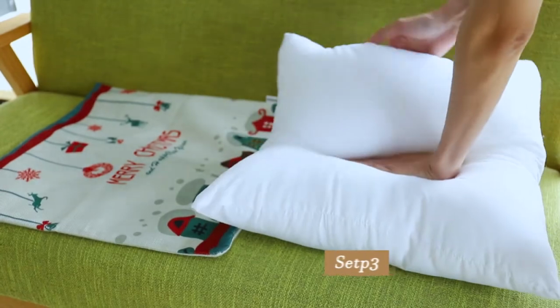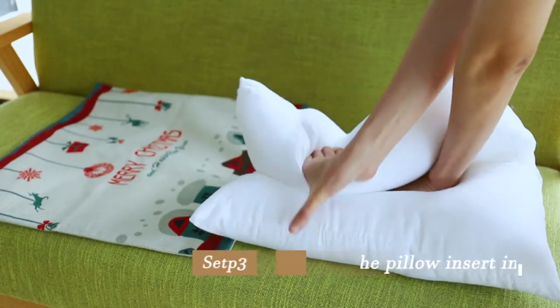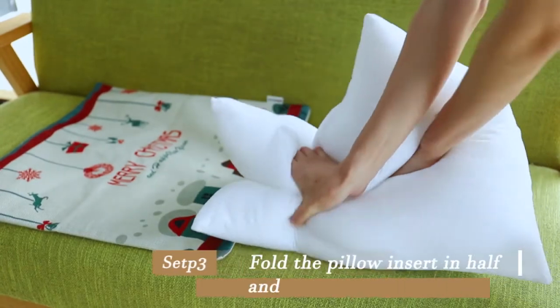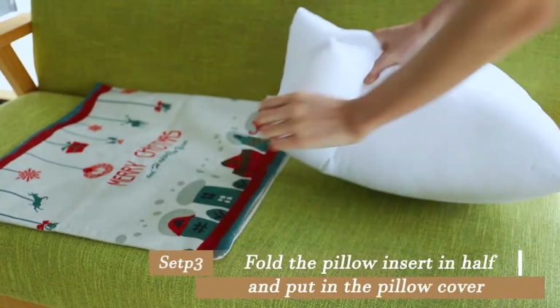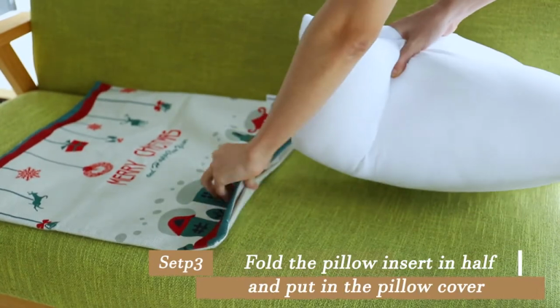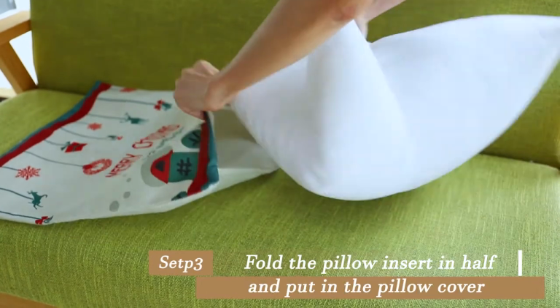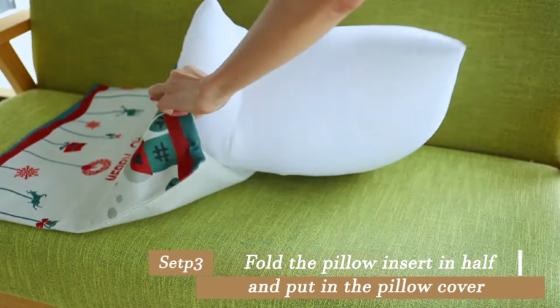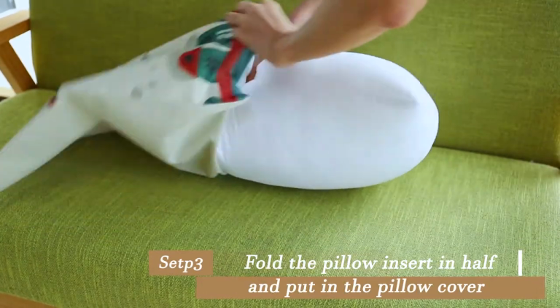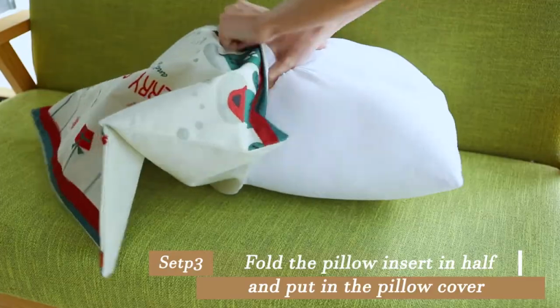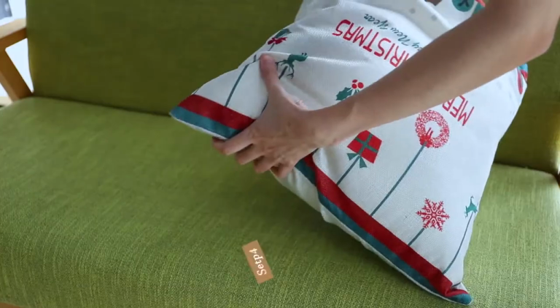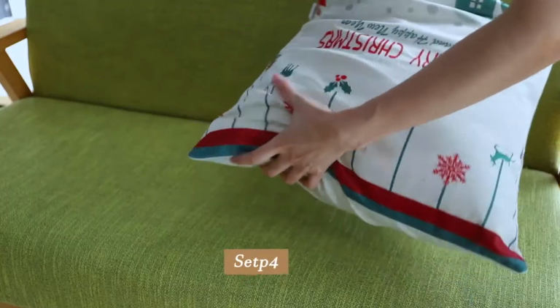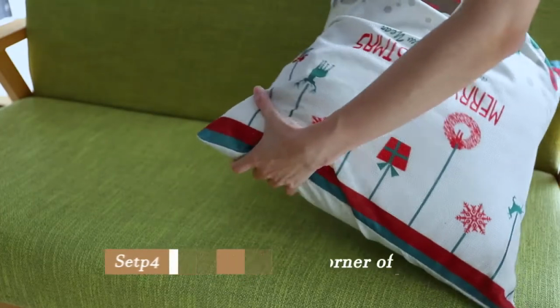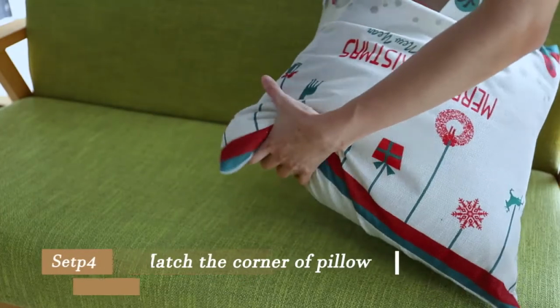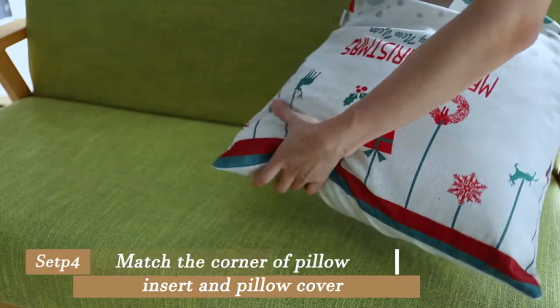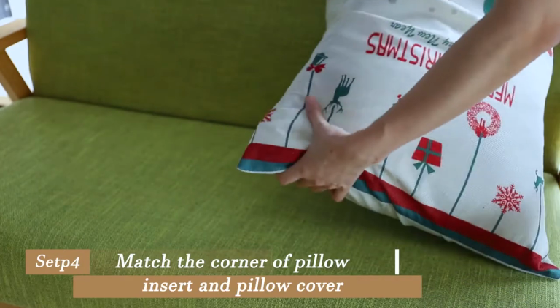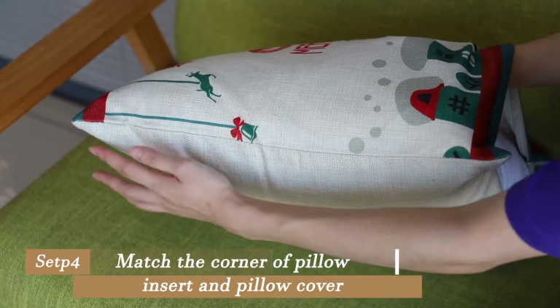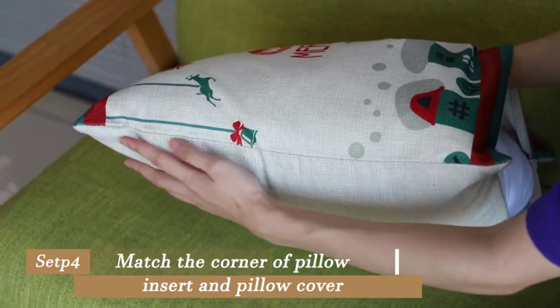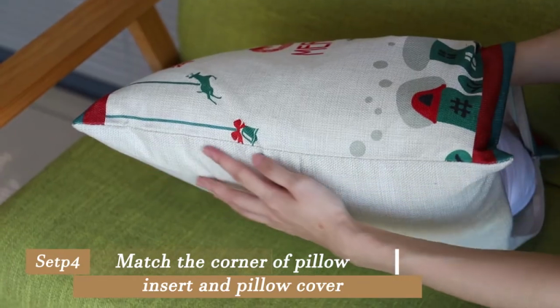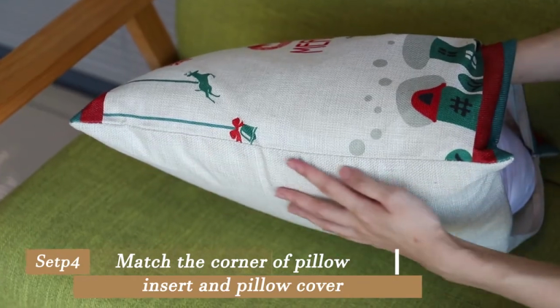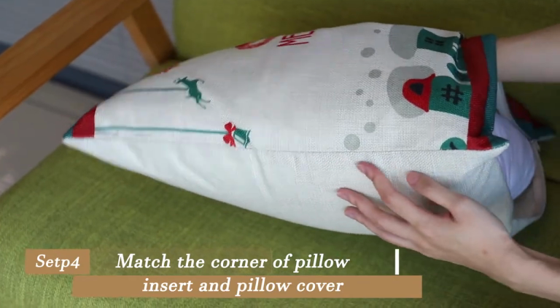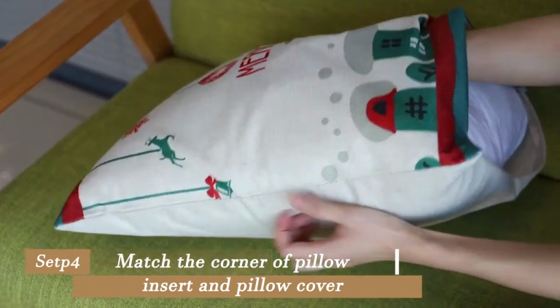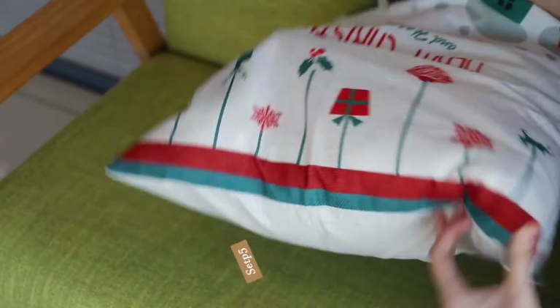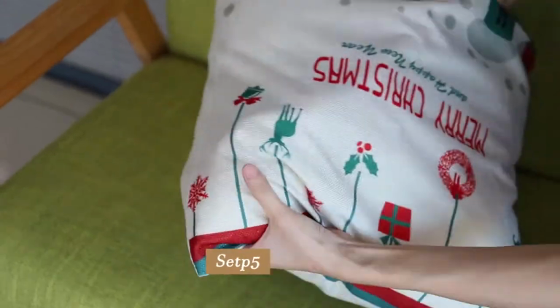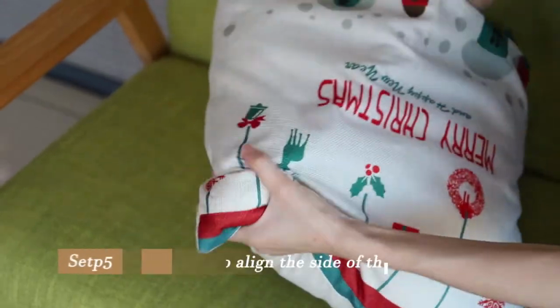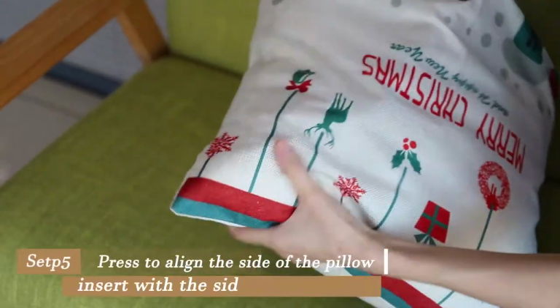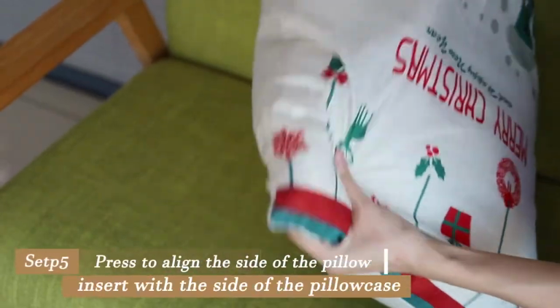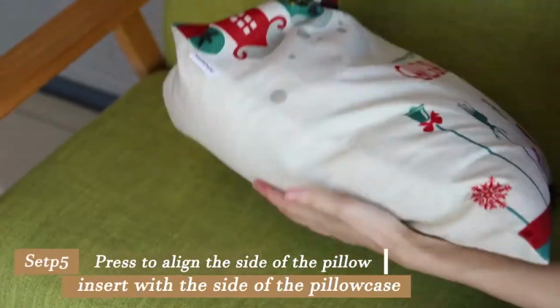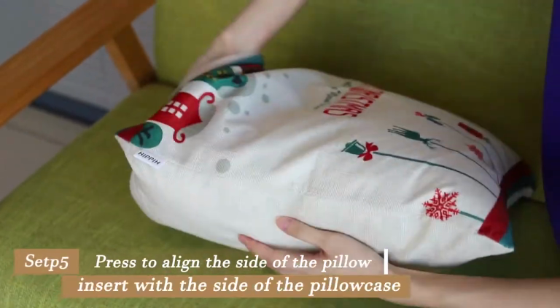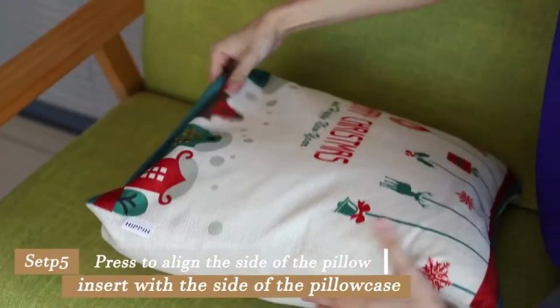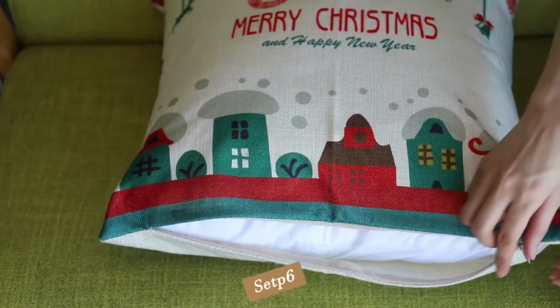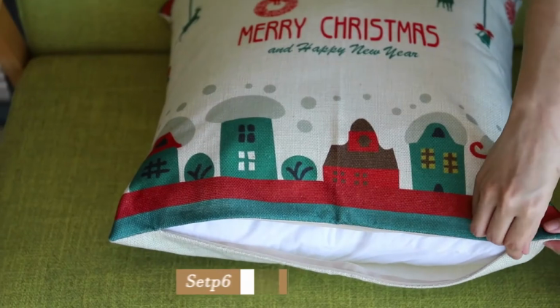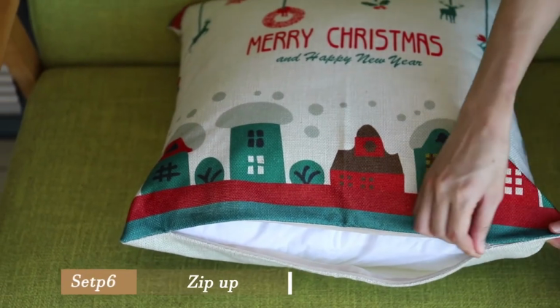Fold the pillow insert in half and put it in the pillow cover. Match the corner of the pillow insert with the pillow cover, then press to align the side of the pillow insert with the side of the pillowcase.